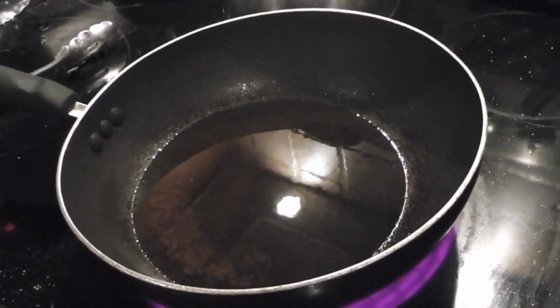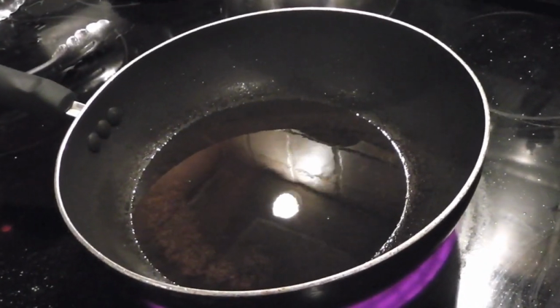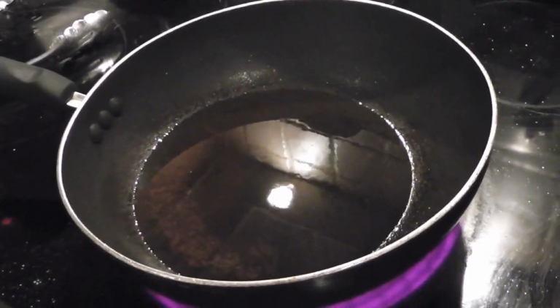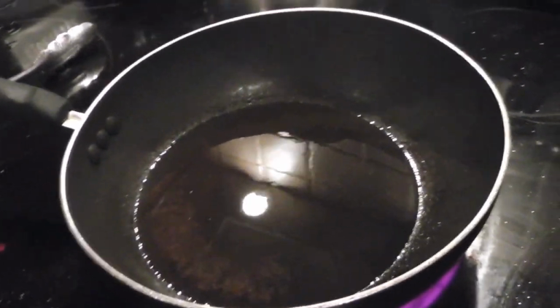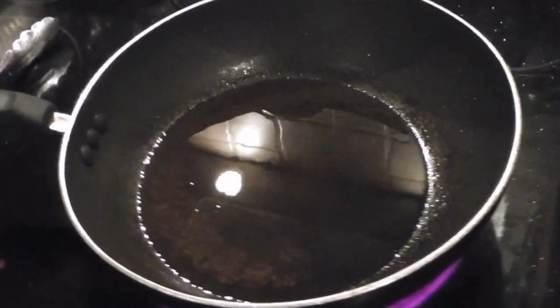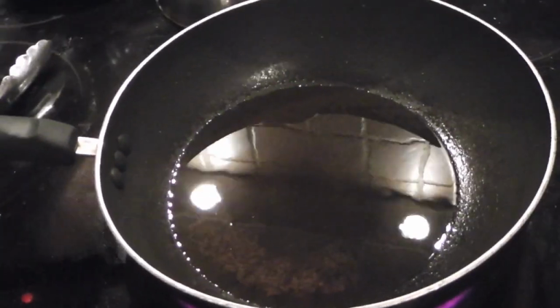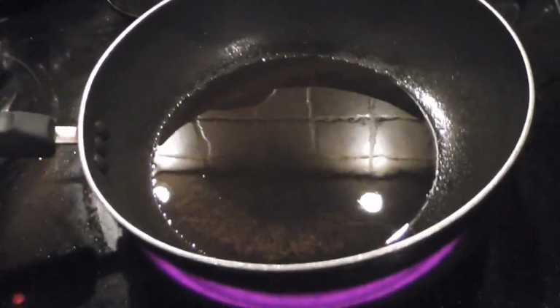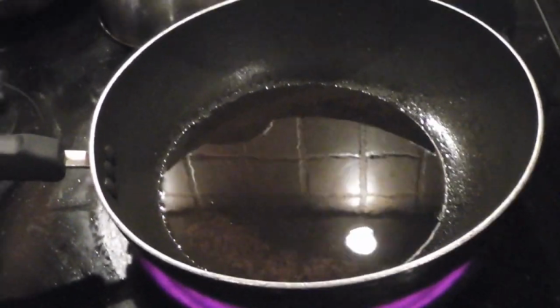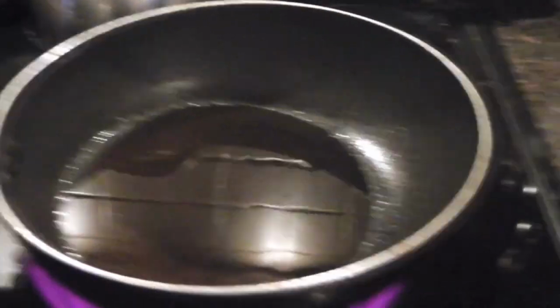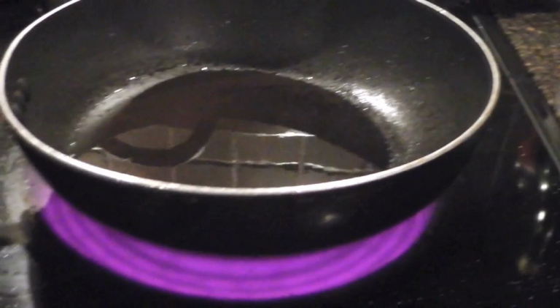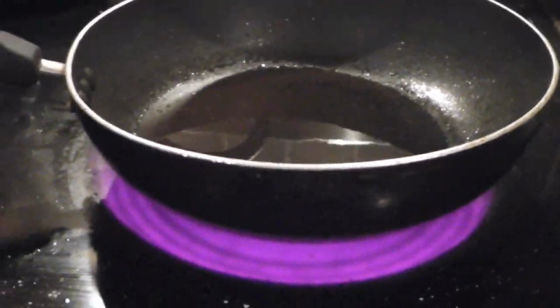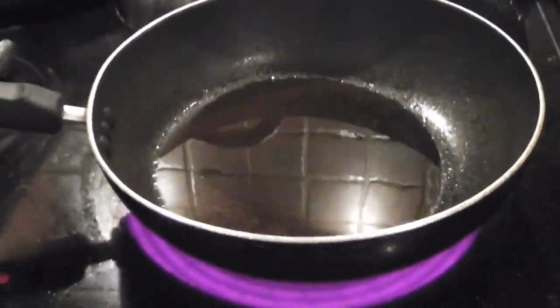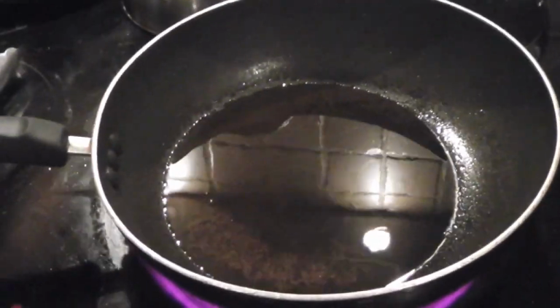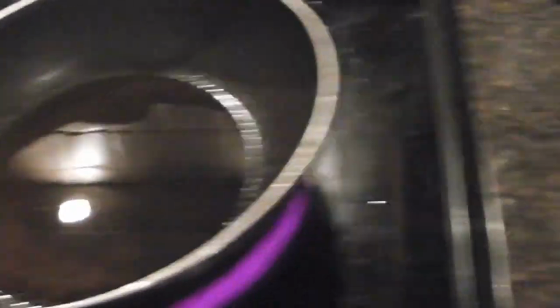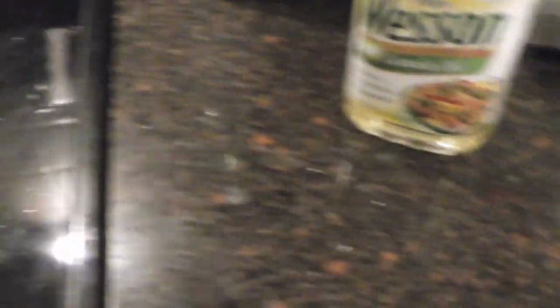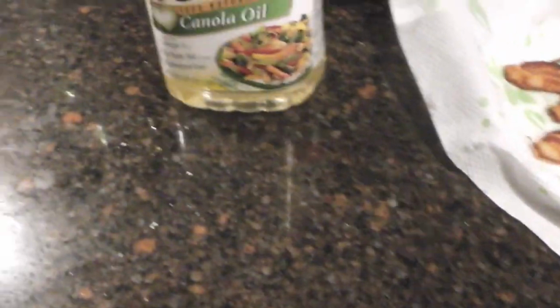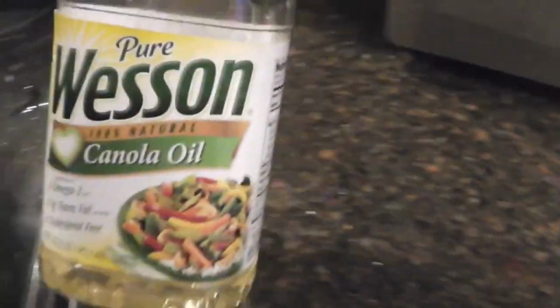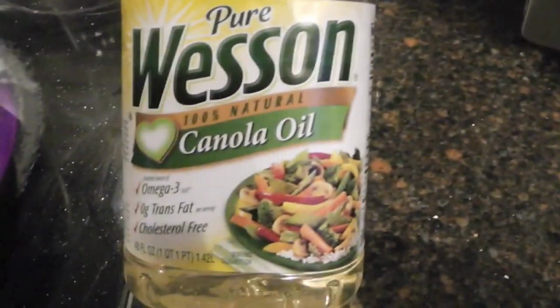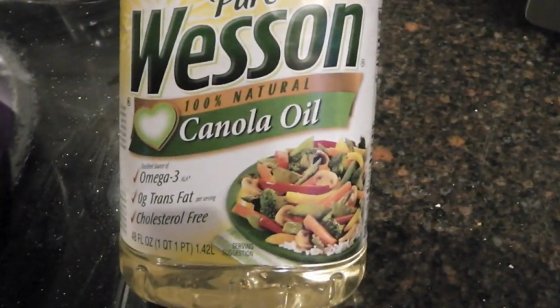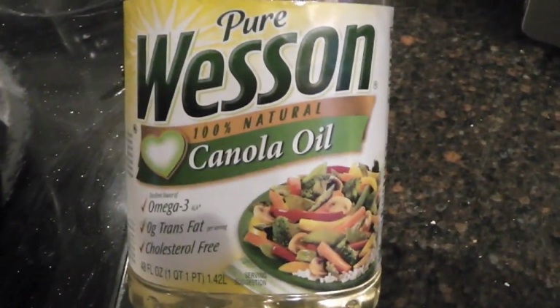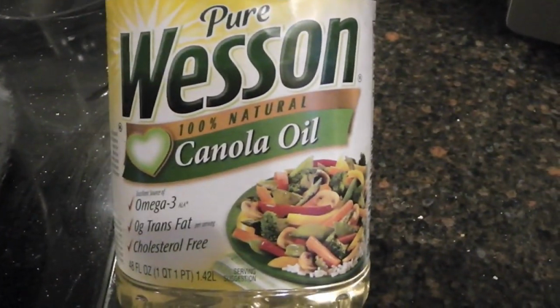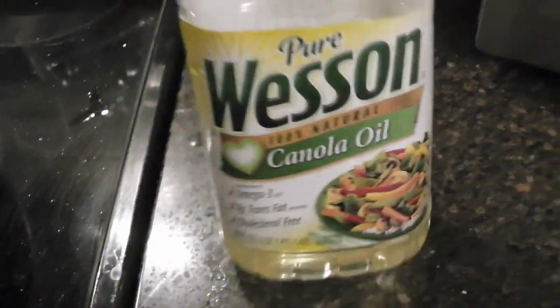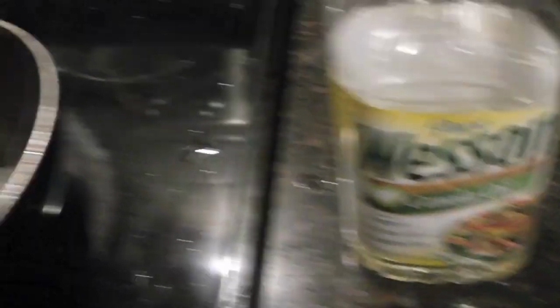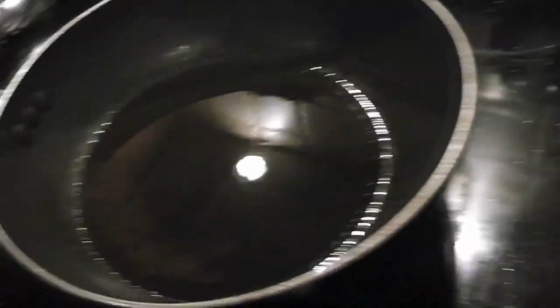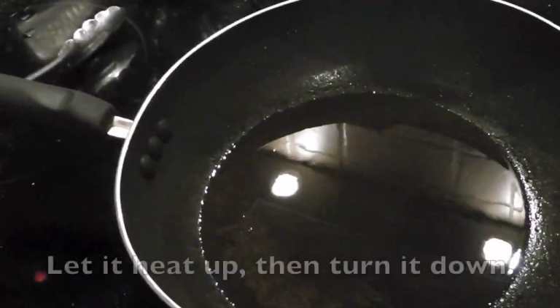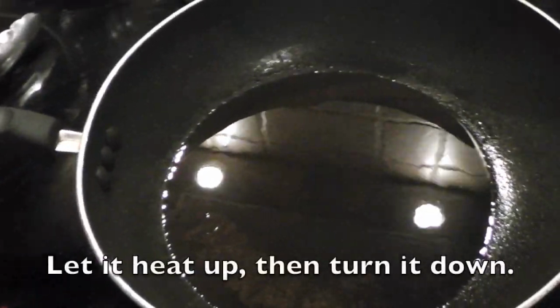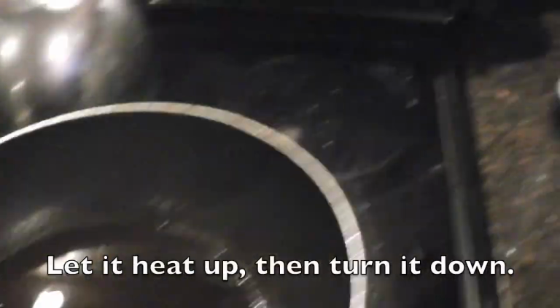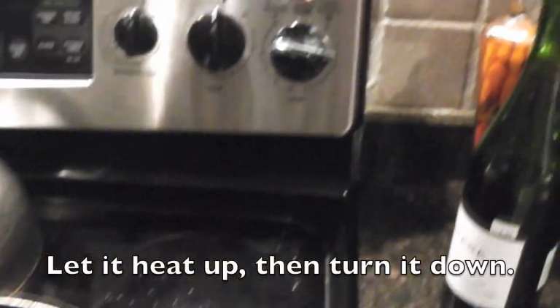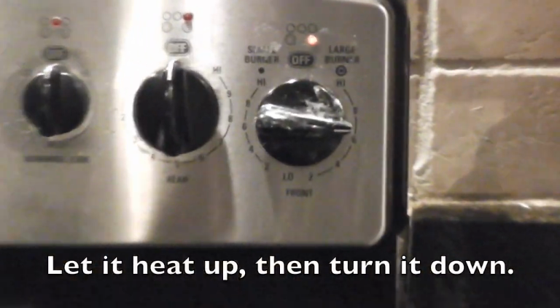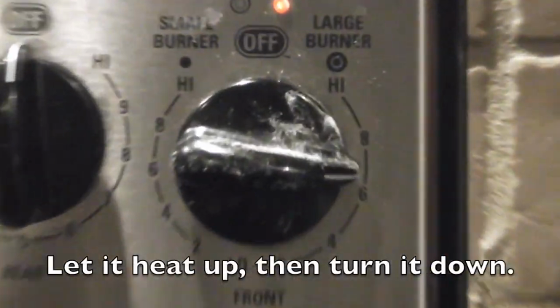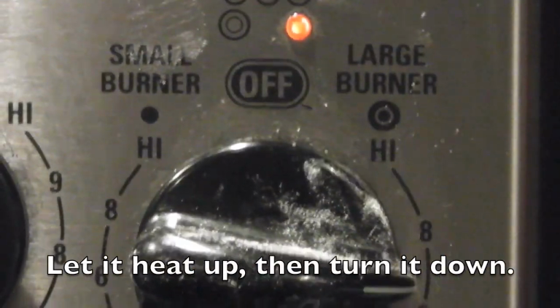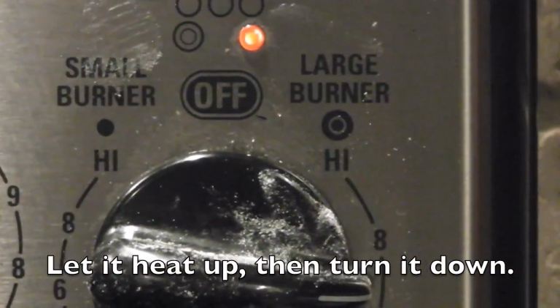So for preparation you're just going to begin by getting a kind of deep pan, as you can see, and you're going to take some canola oil and just pour it into the pan, and you're going to set the stove on high.